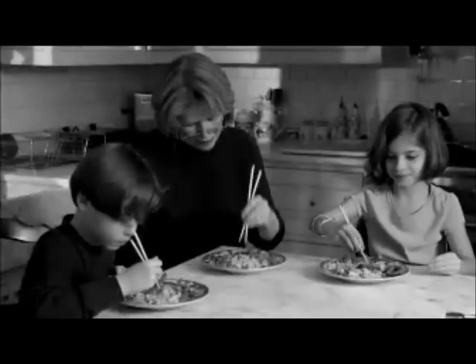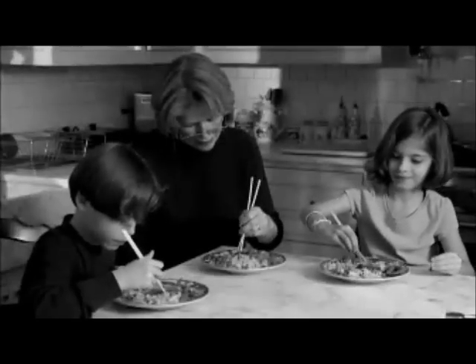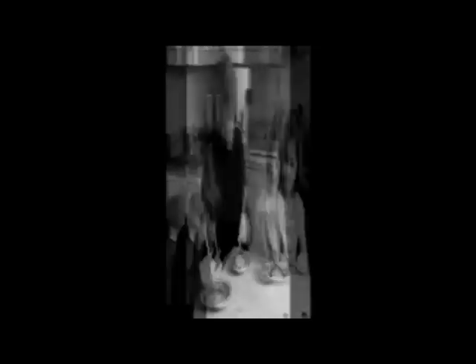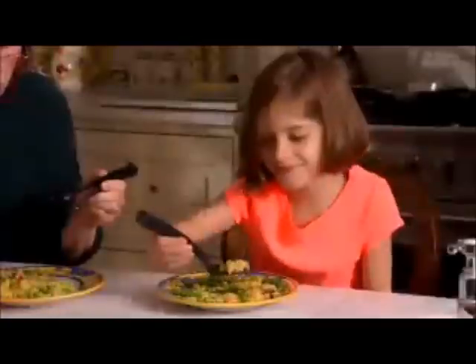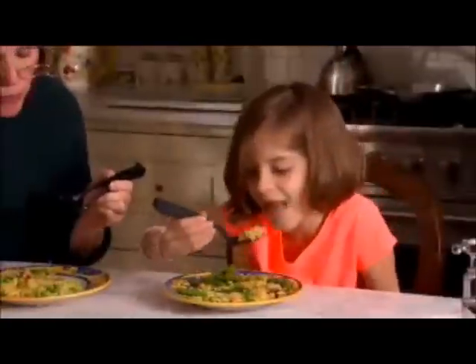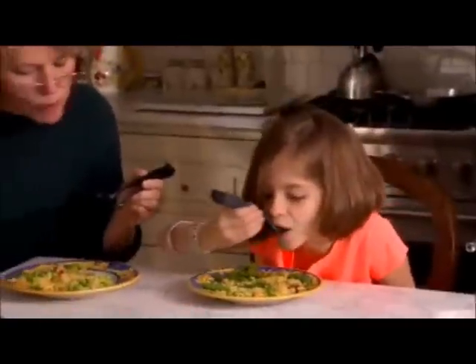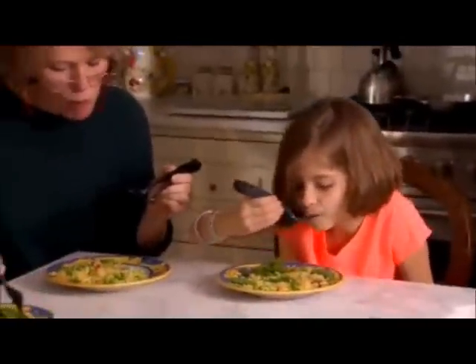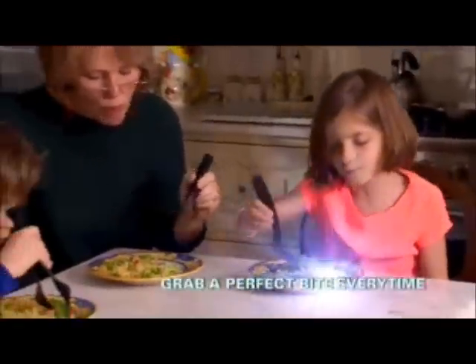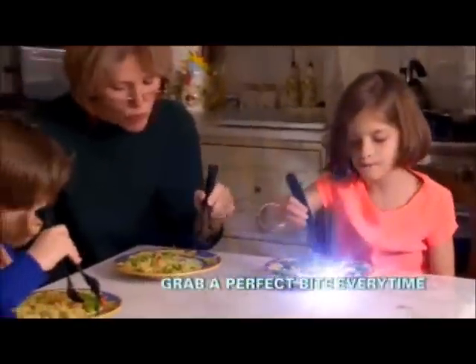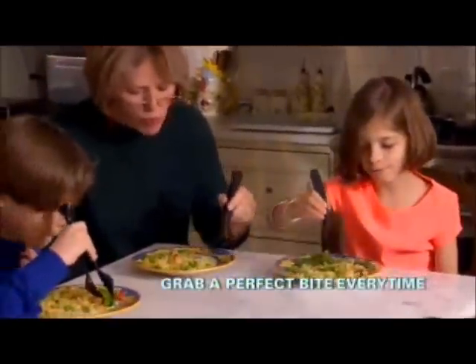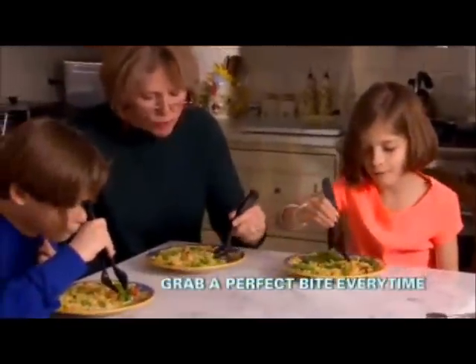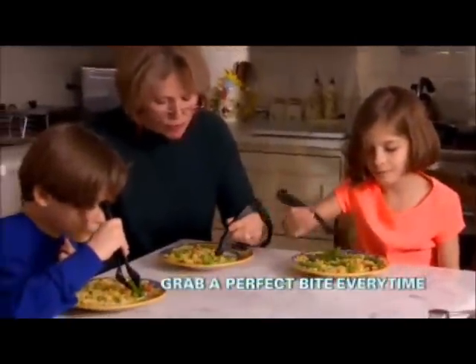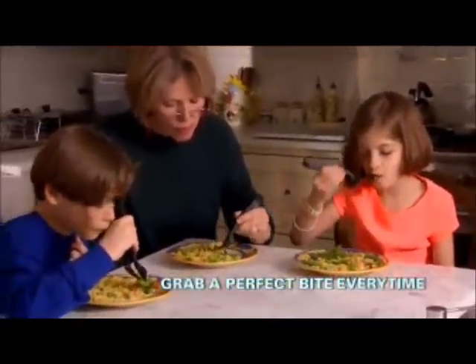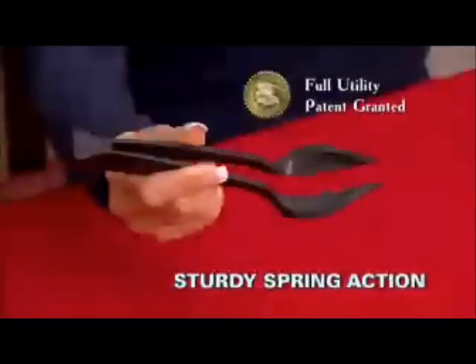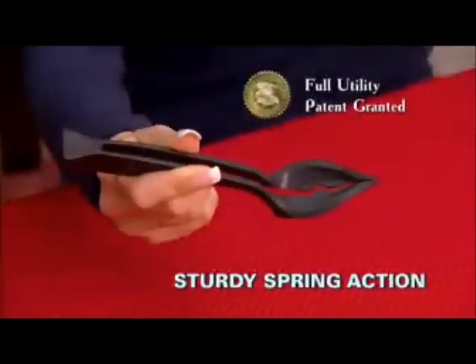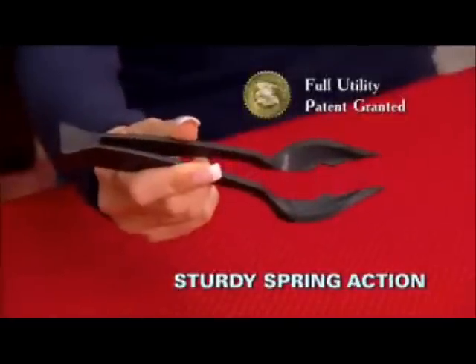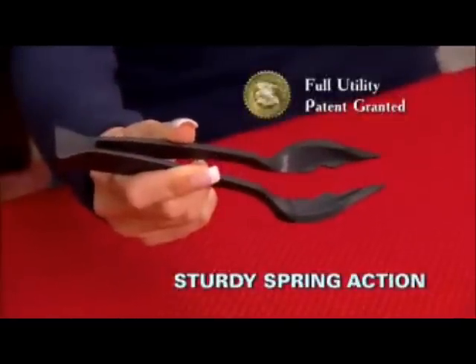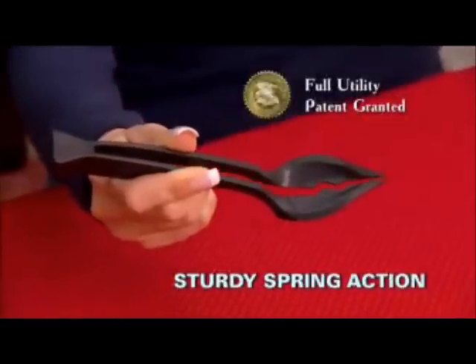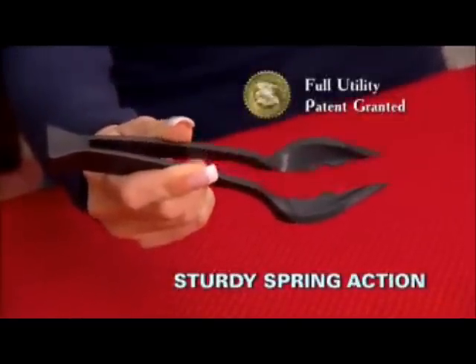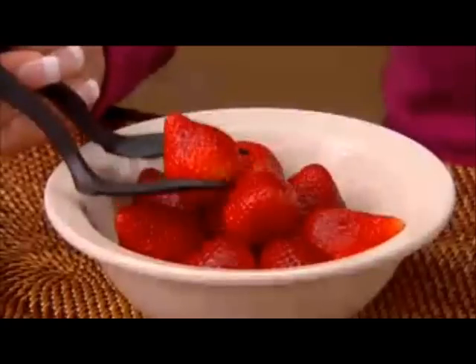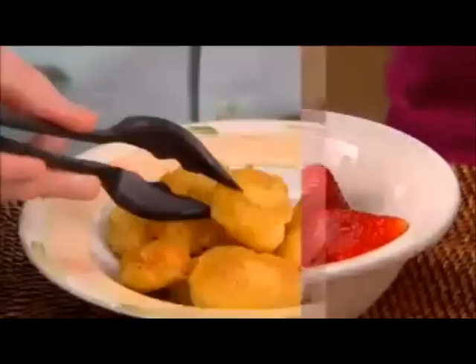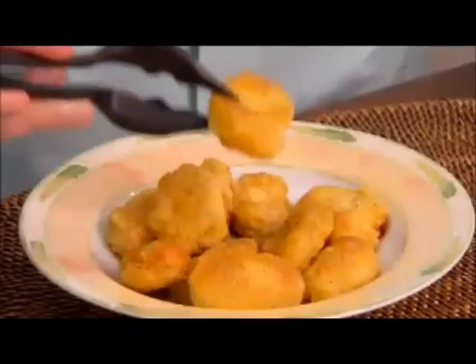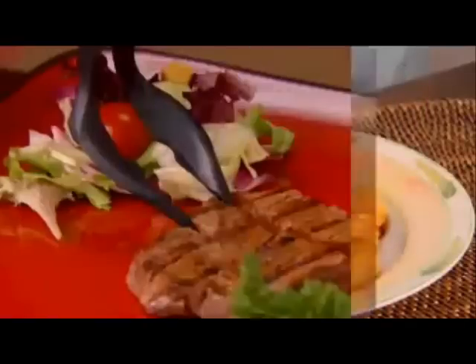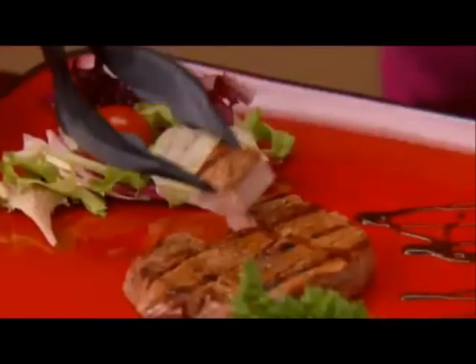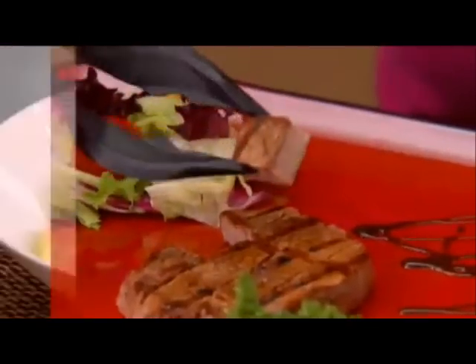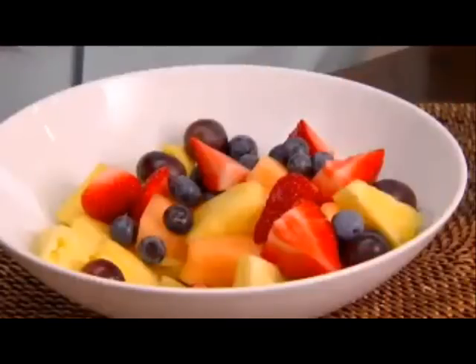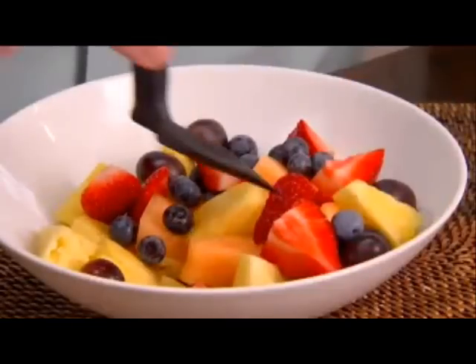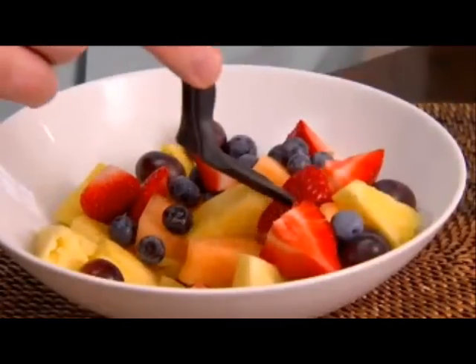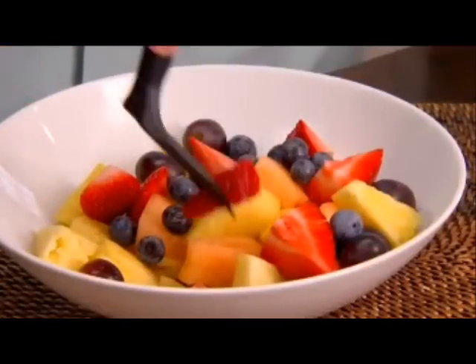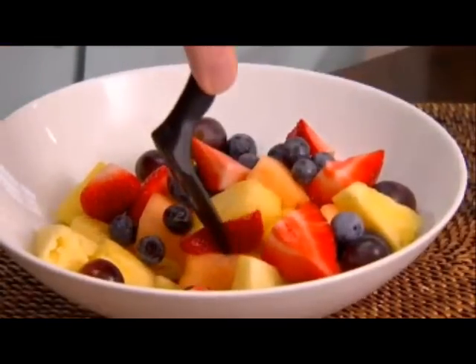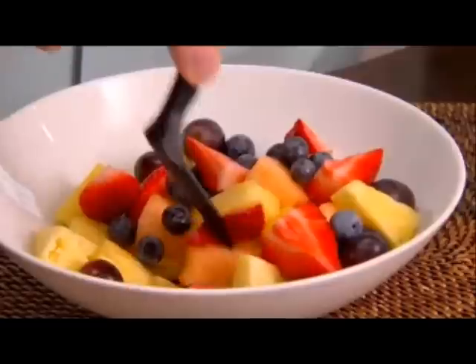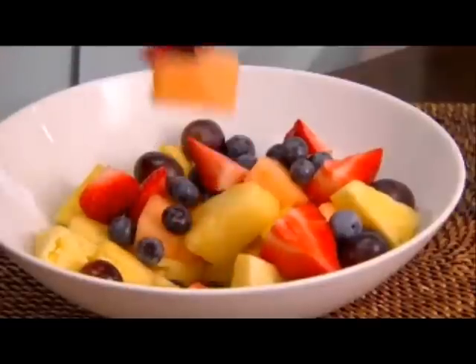Chopsticks are a challenge, but Grab-A-Bite makes it easy for young and old alike to get the perfect bite every time. The secret is the sturdy spring action. Grab a berry, grab a nugget, grab some steak — Grab-A-Bite adjusts itself to every bite automatically.